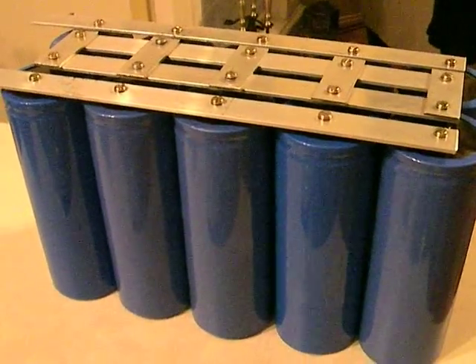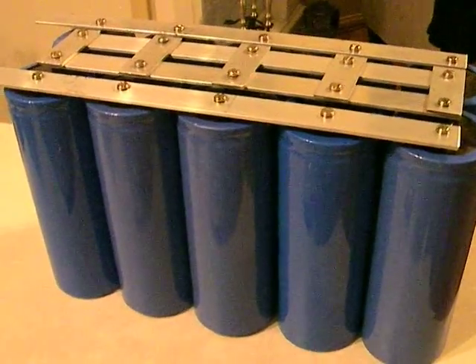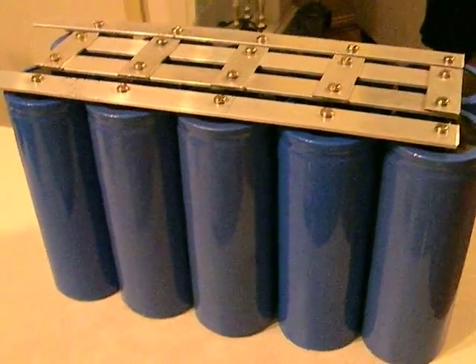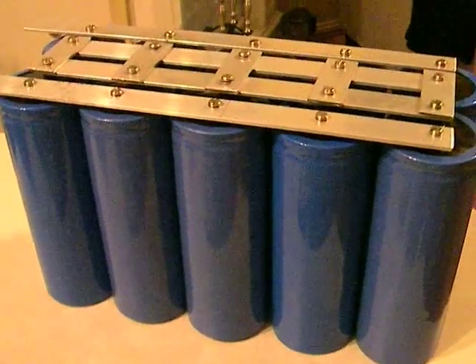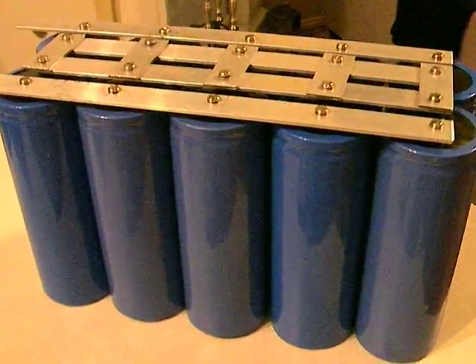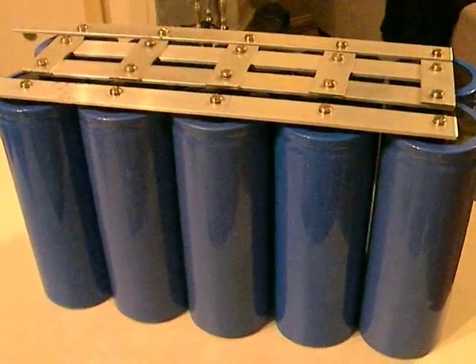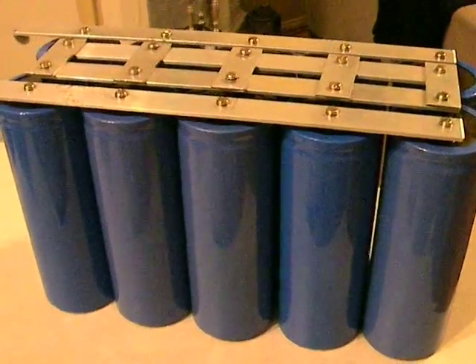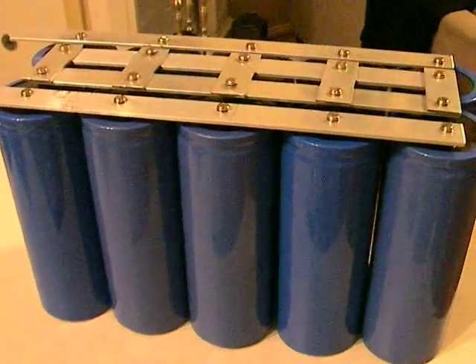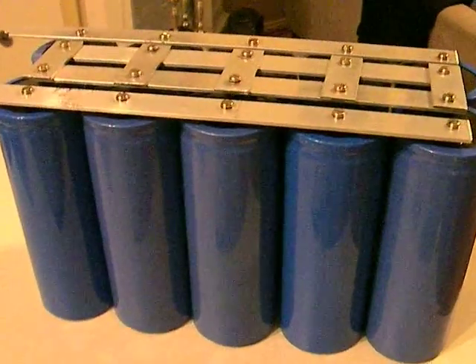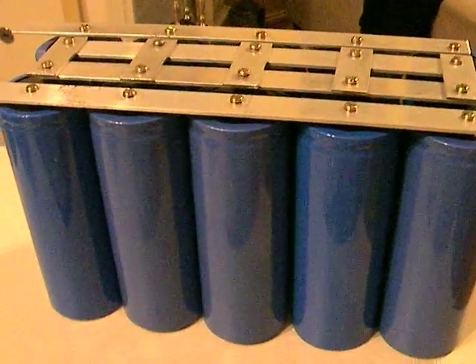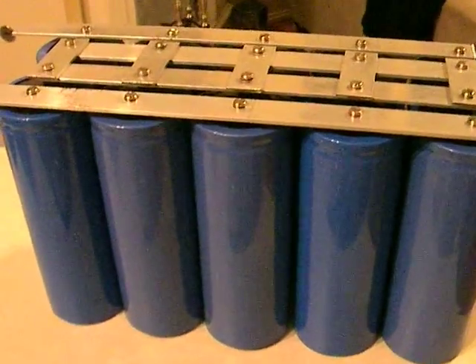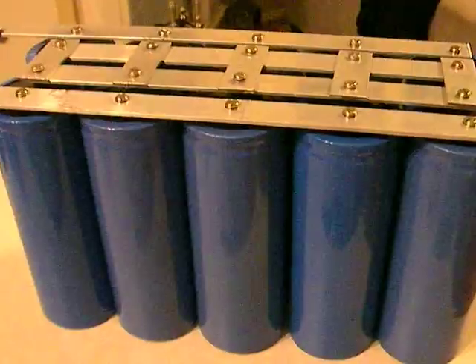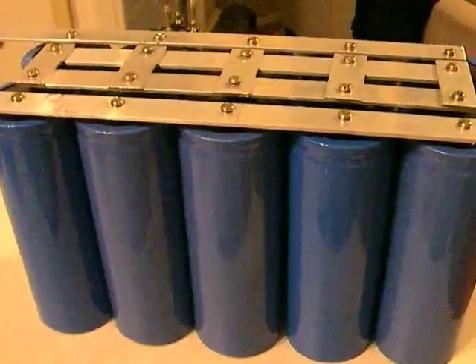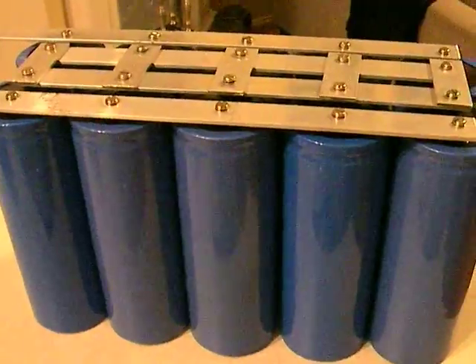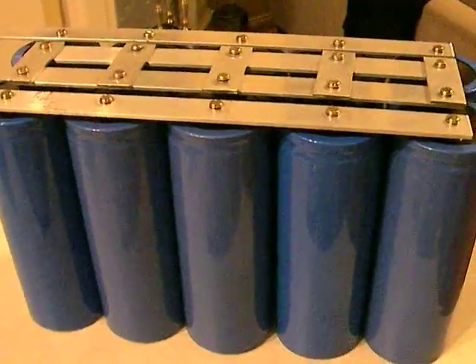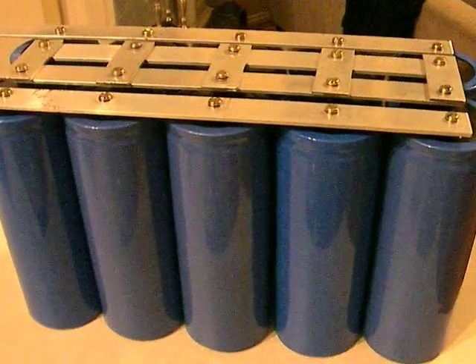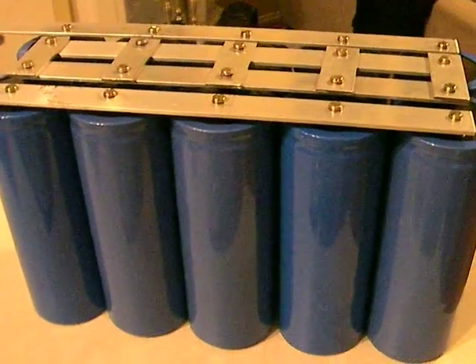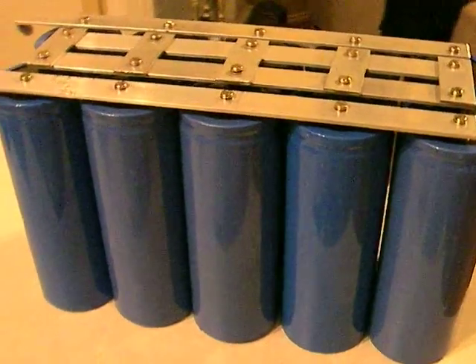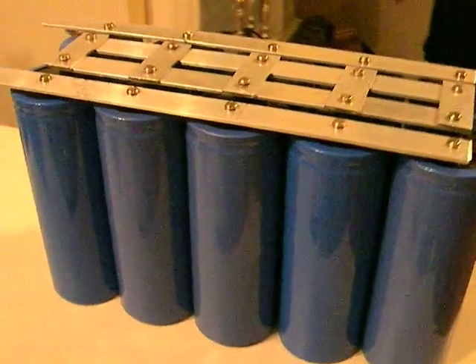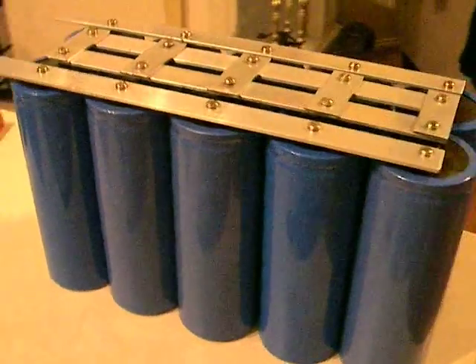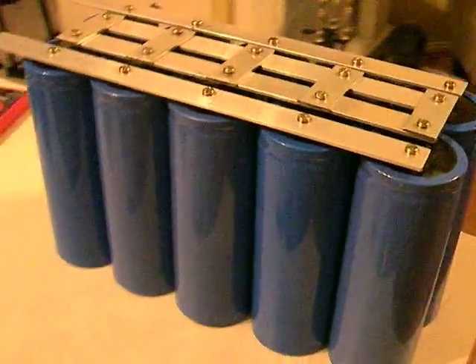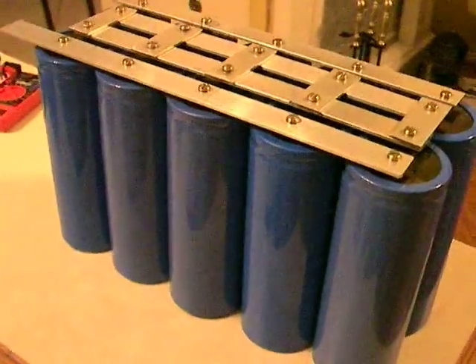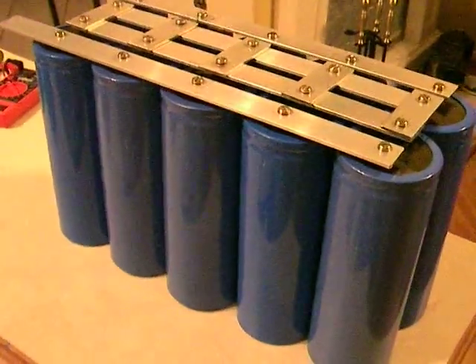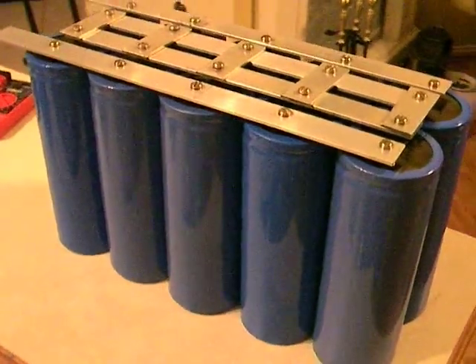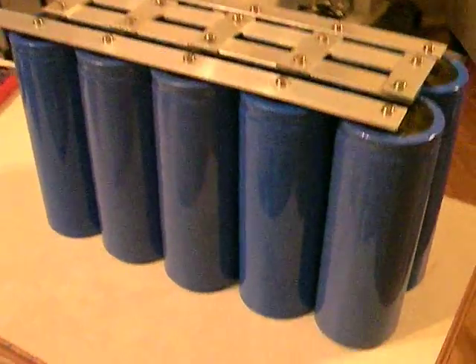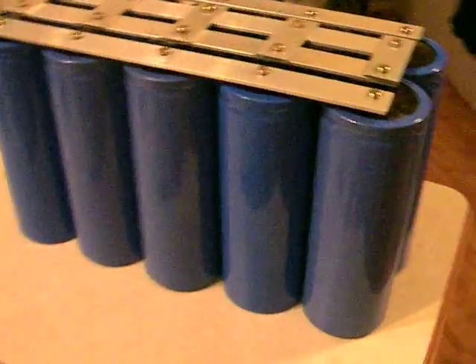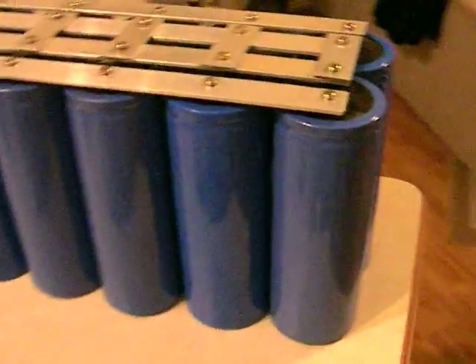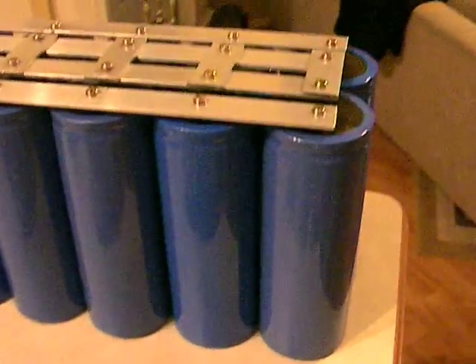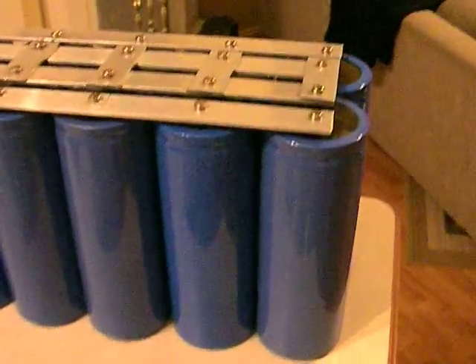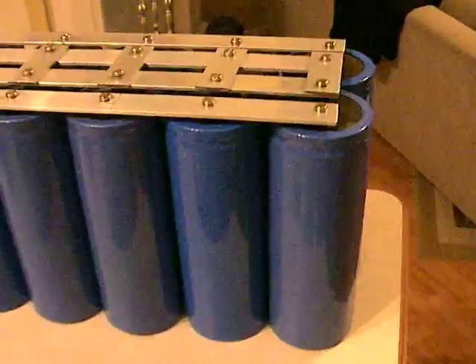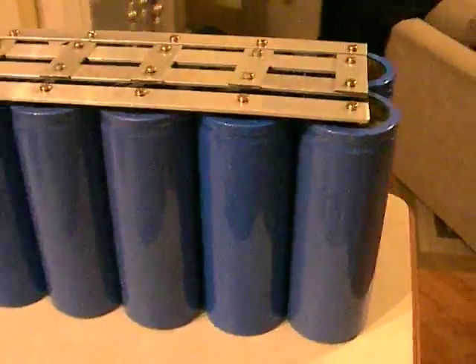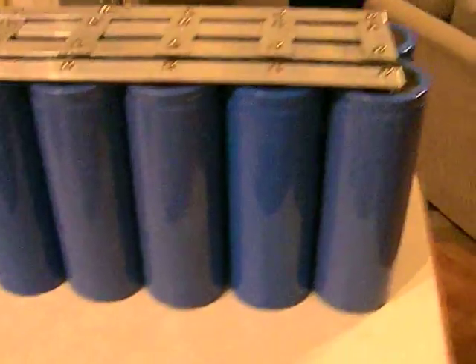It's small in the sense of ultra caps or super caps, but they will hopefully help boost the battery's performance.